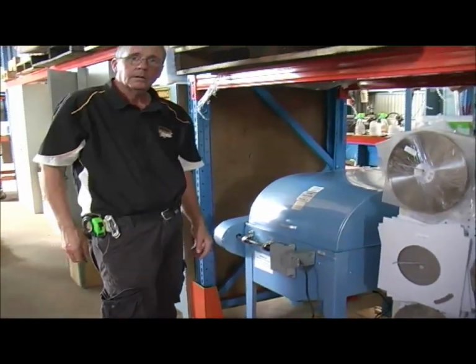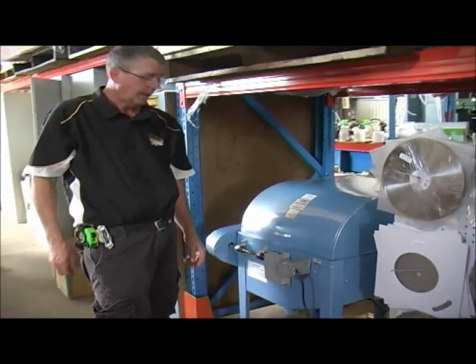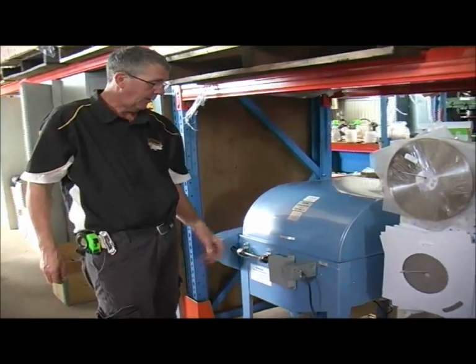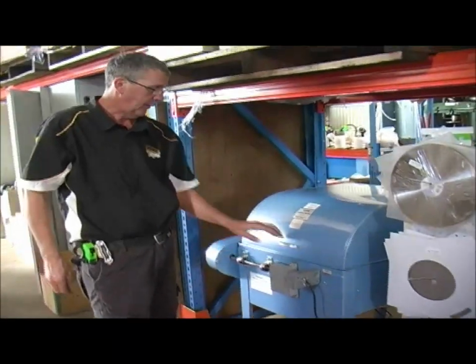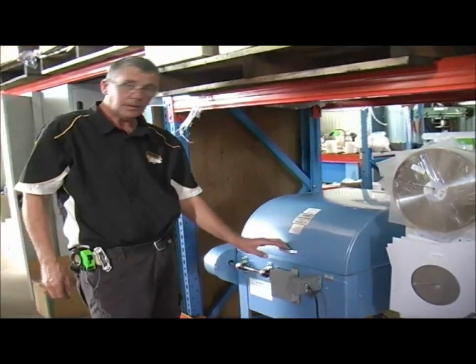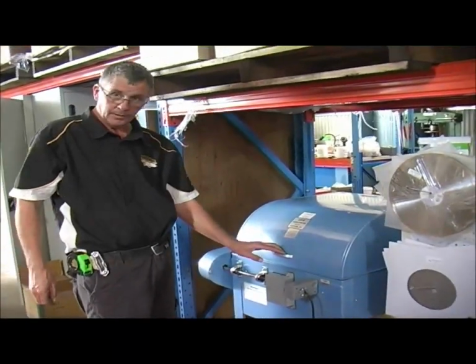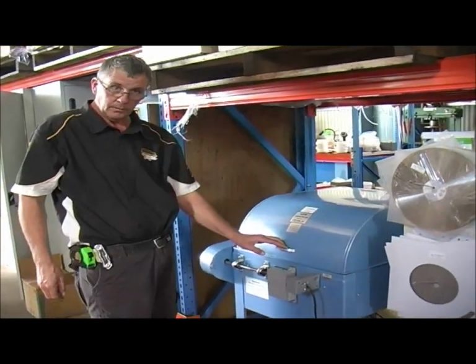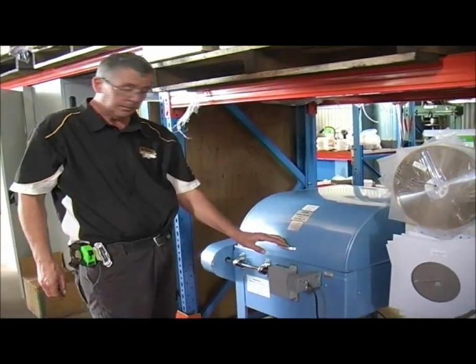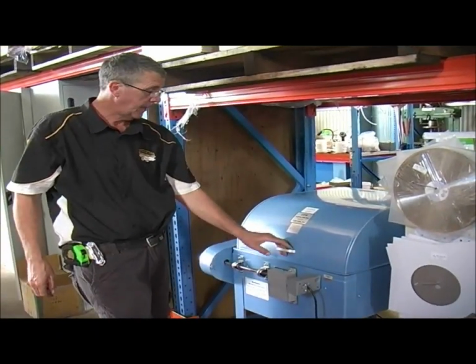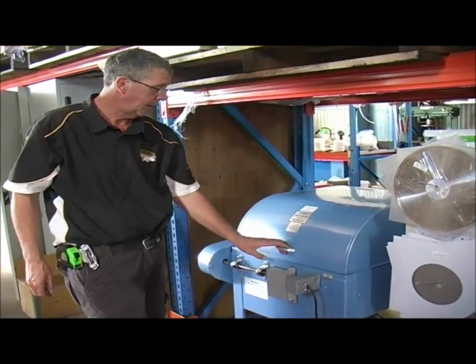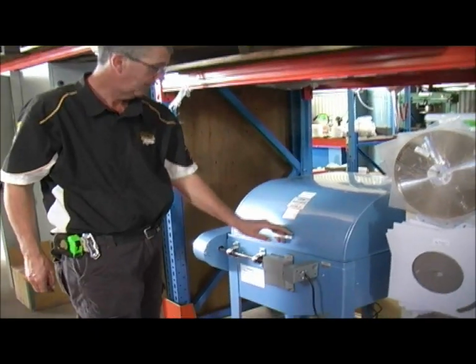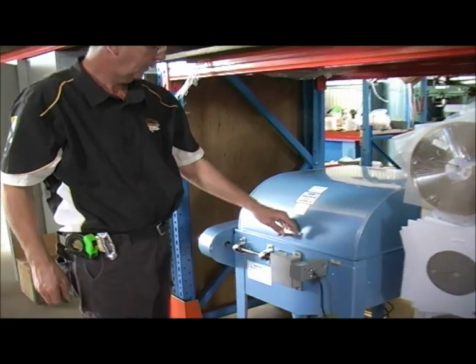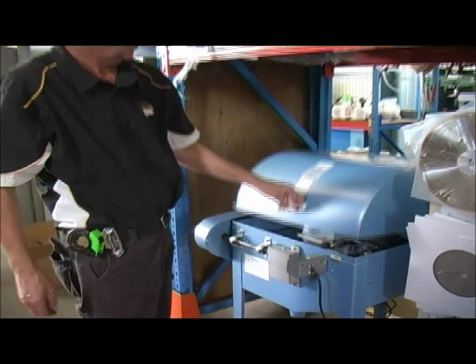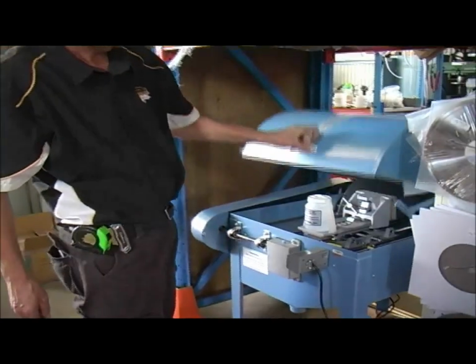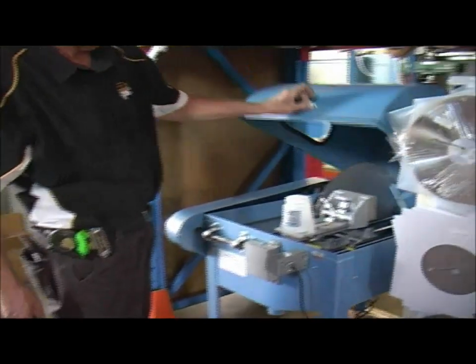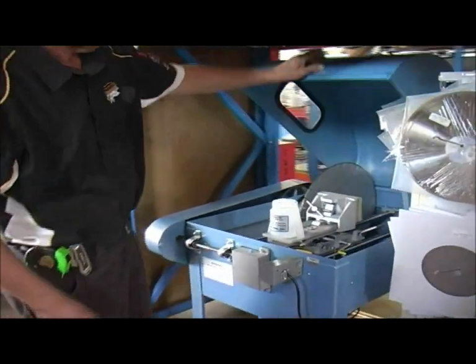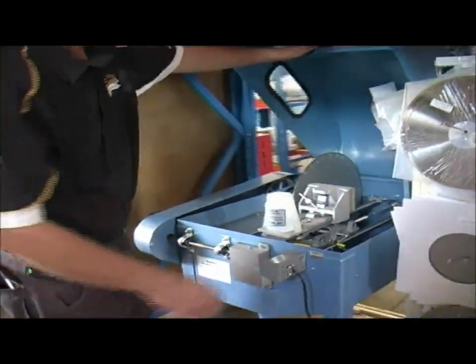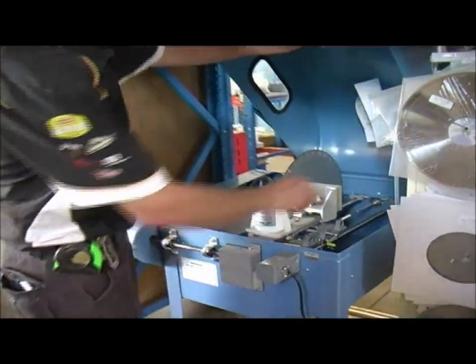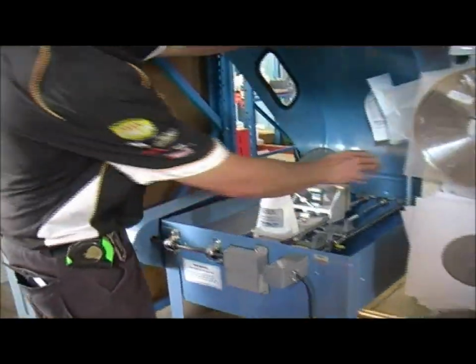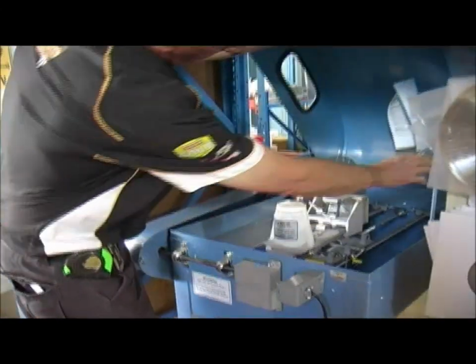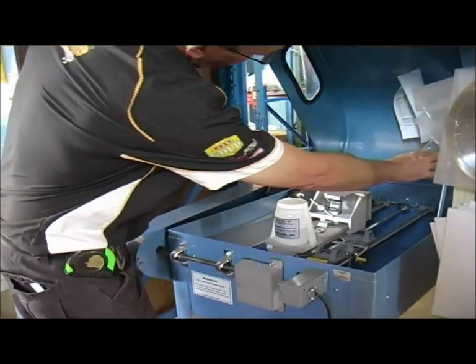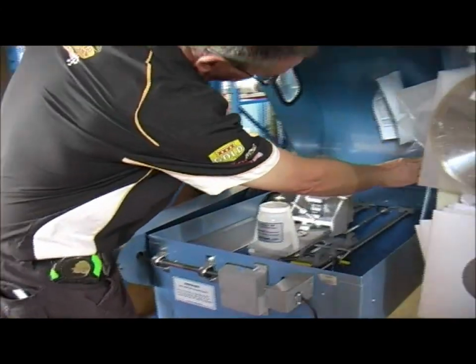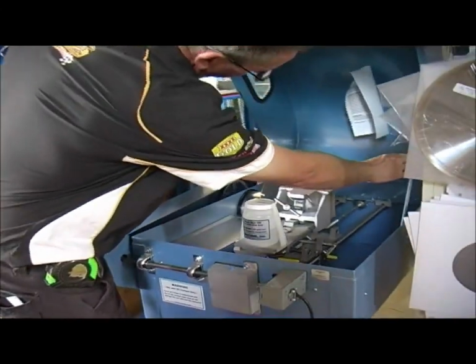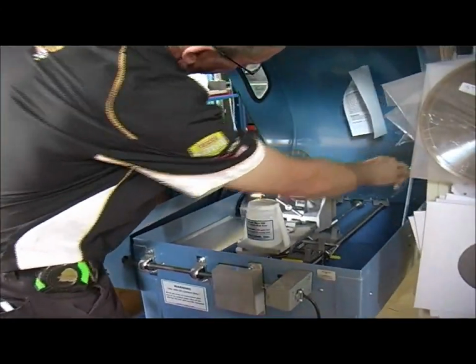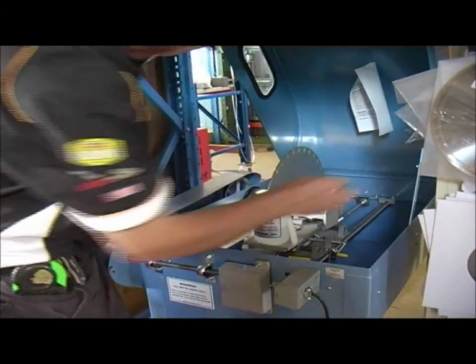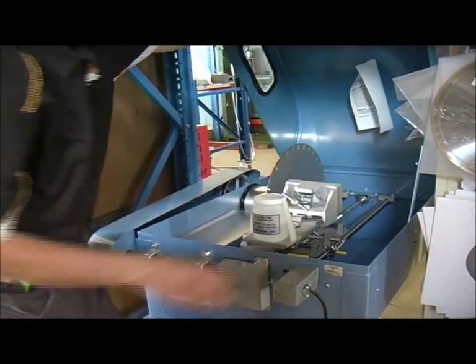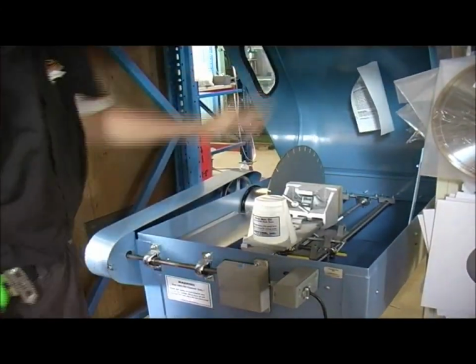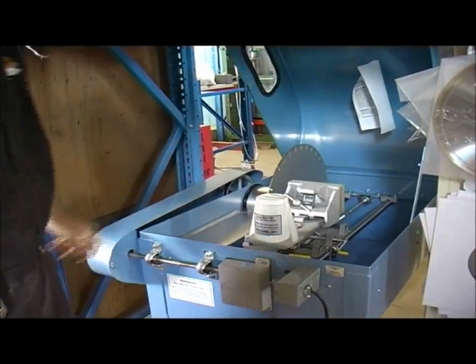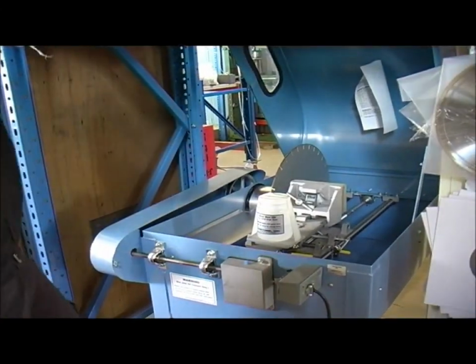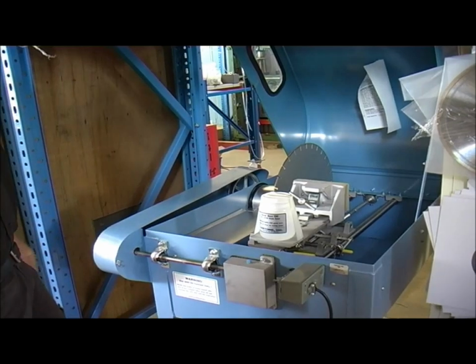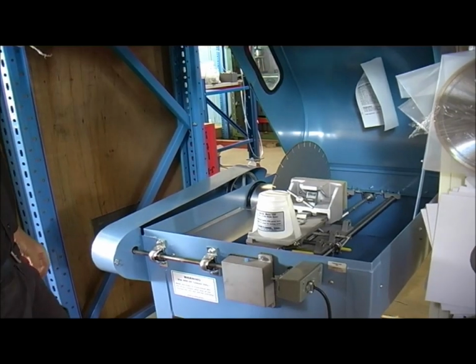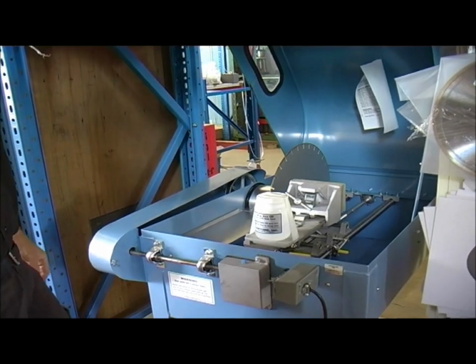Now we'll have a look at the LSAT Lawton Power Feed Saw — one of their more popular saws. Affordable price and a good cutting ability.